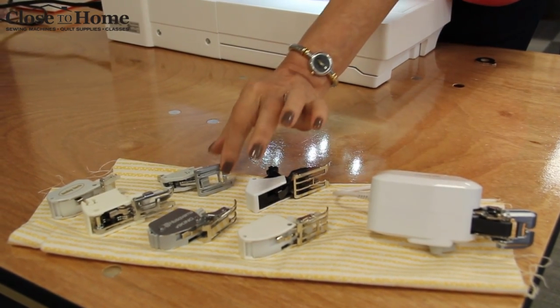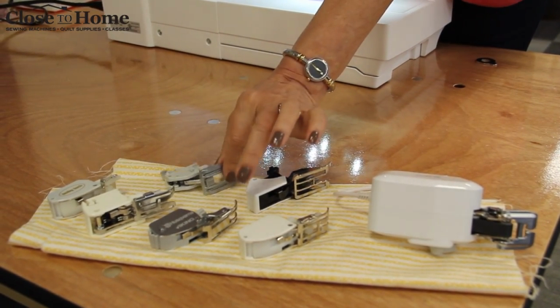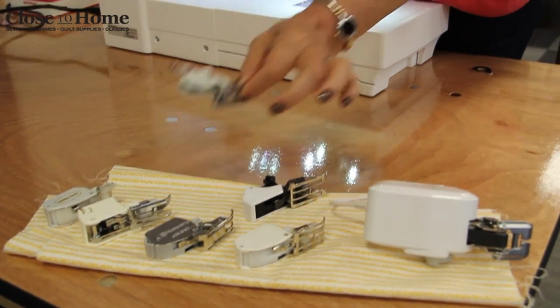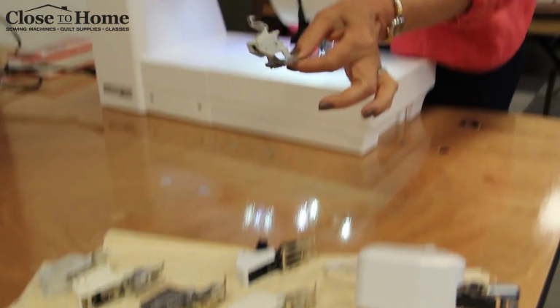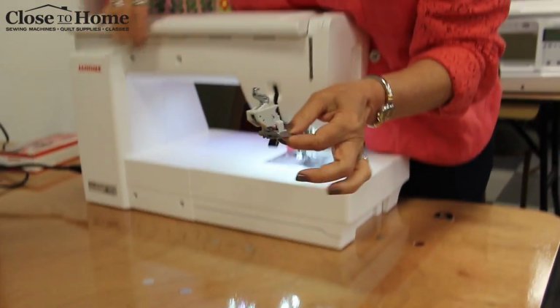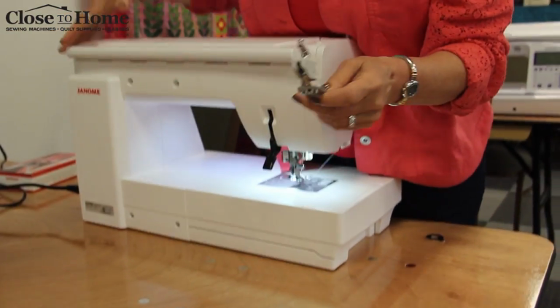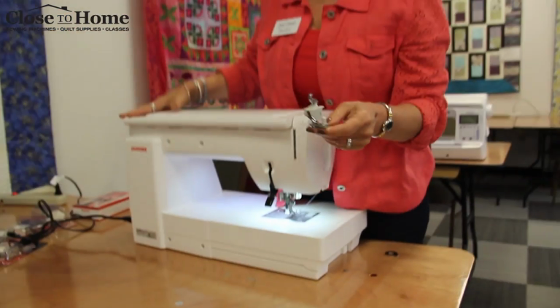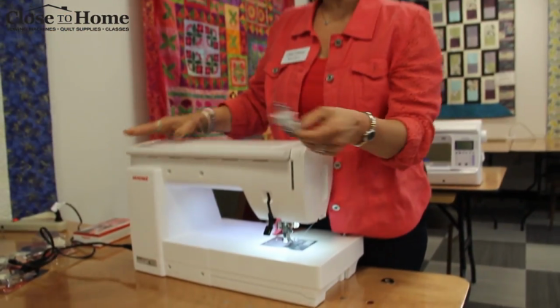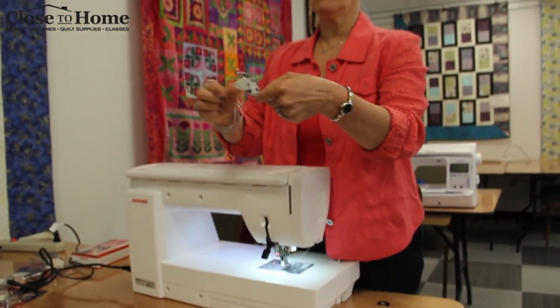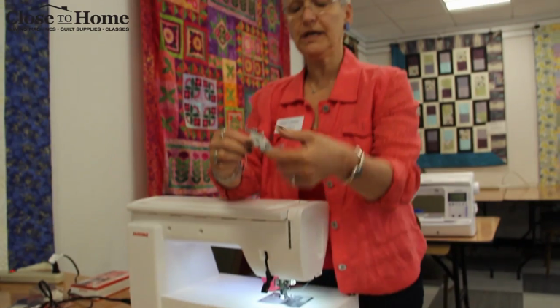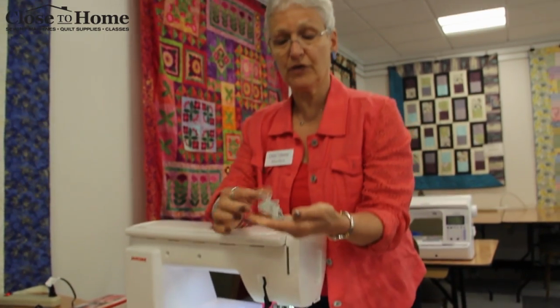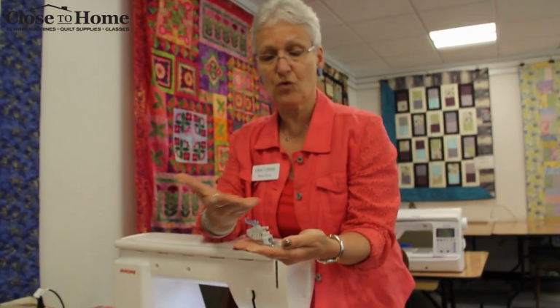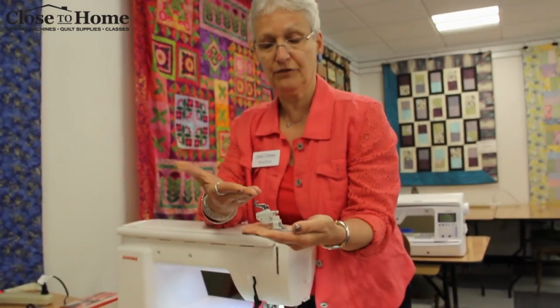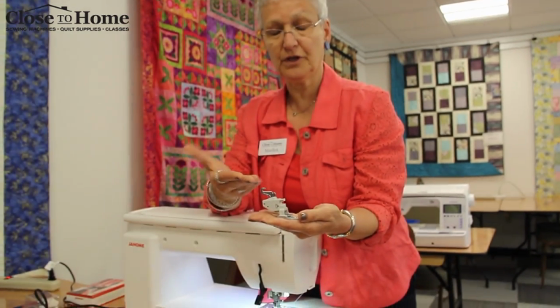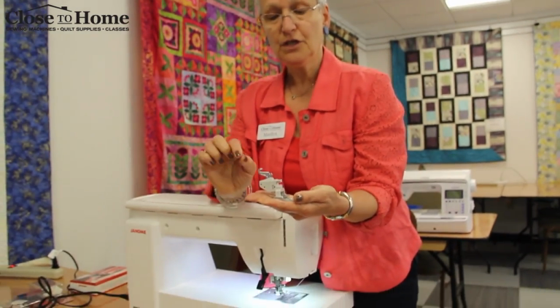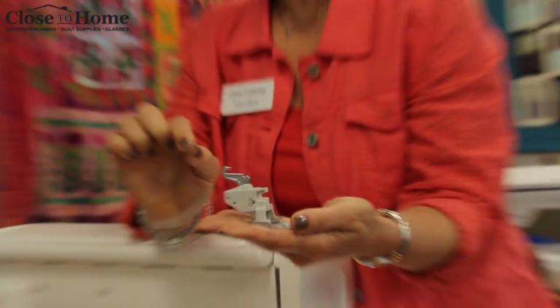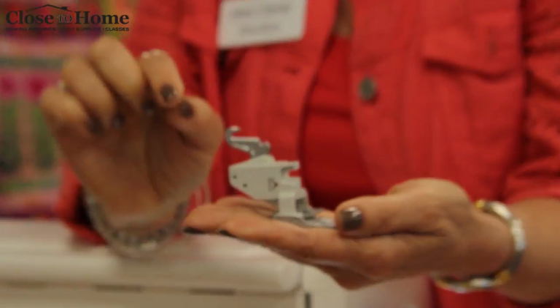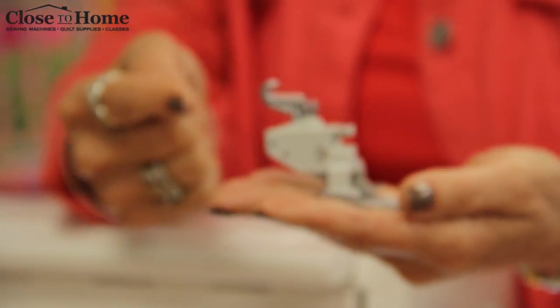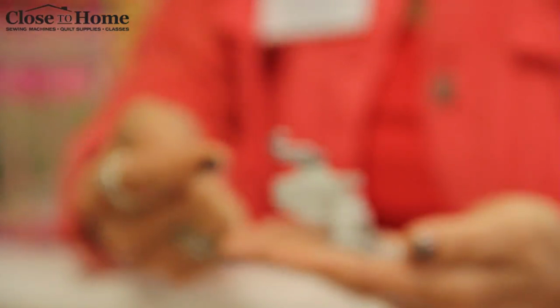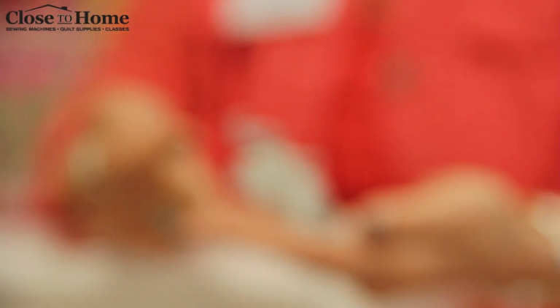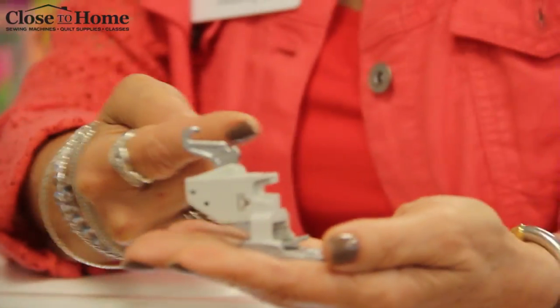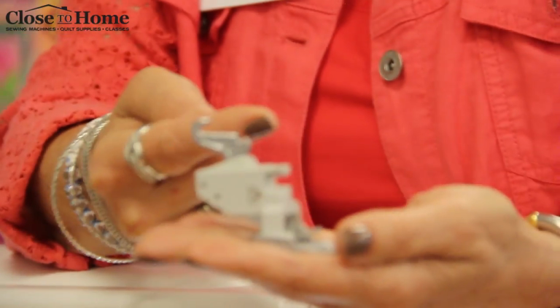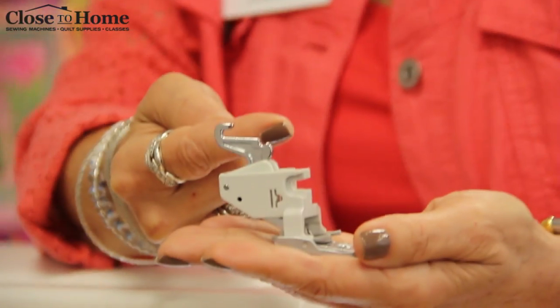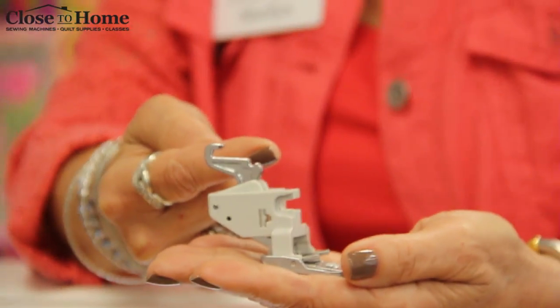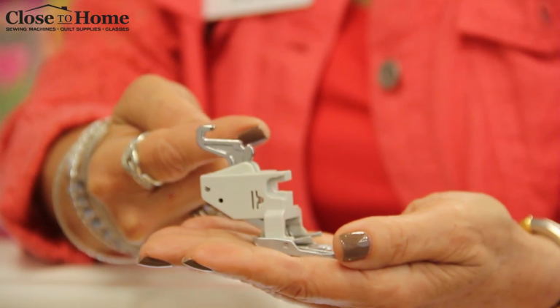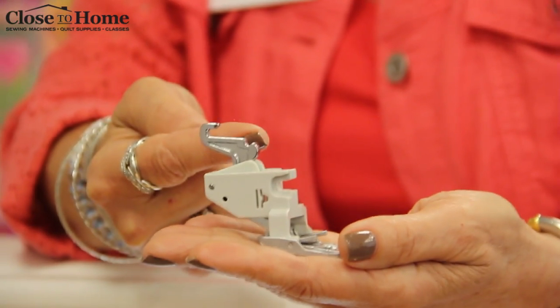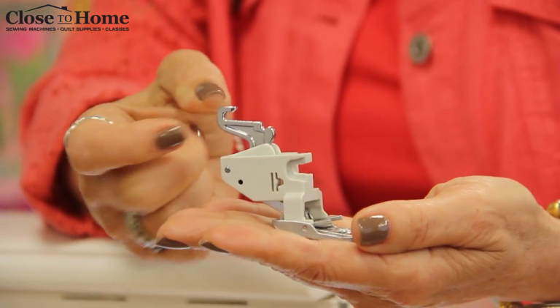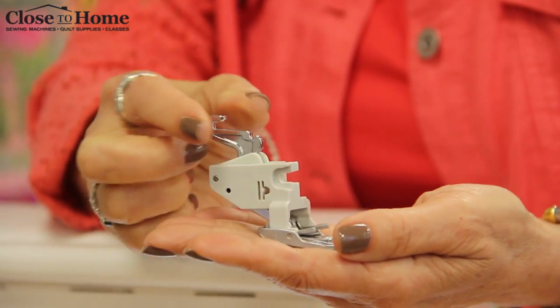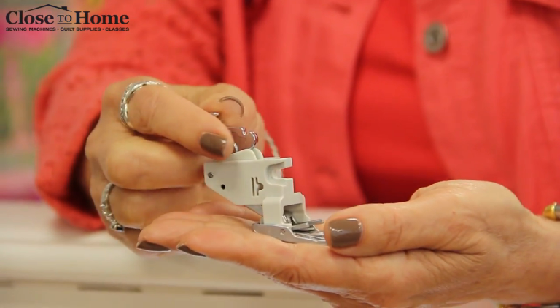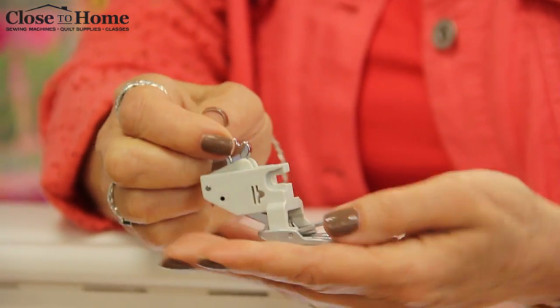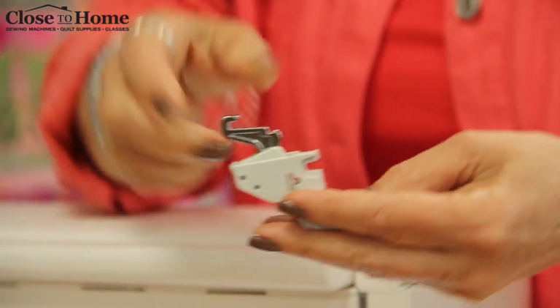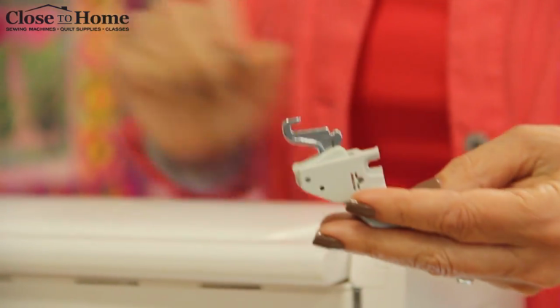Today I'm going to work with a Janome that happens to have a more integrated walking foot, so it's going to actually fit into the machine a little bit differently than many others do.